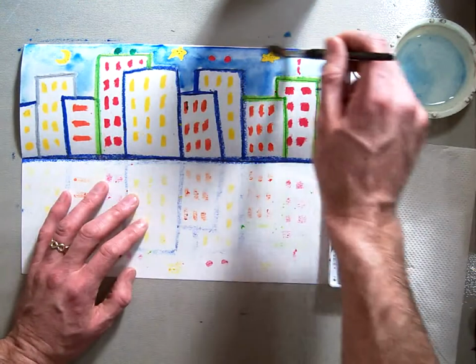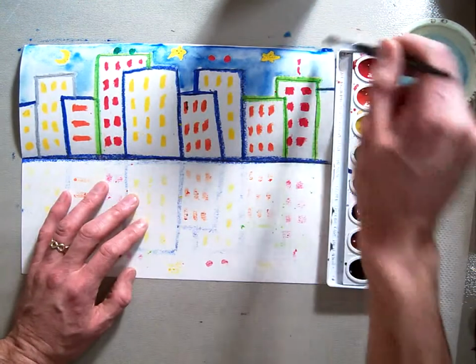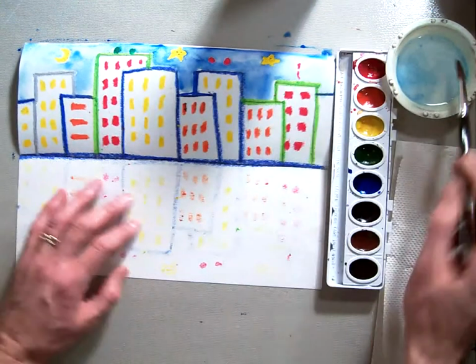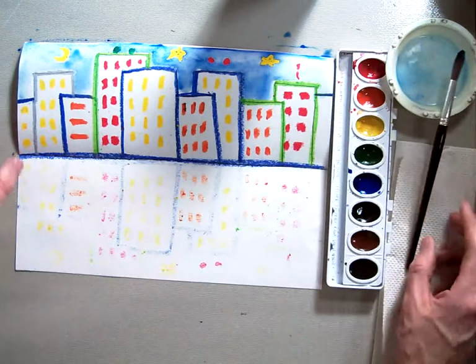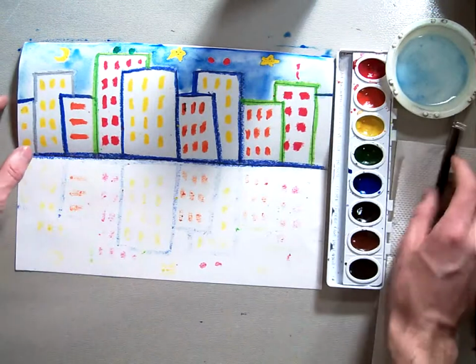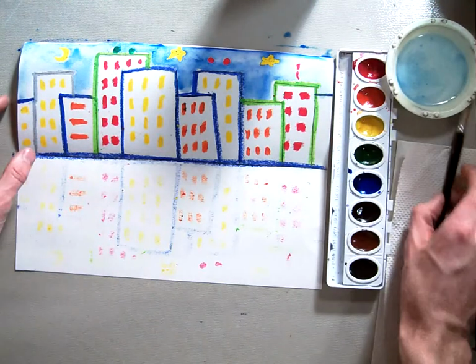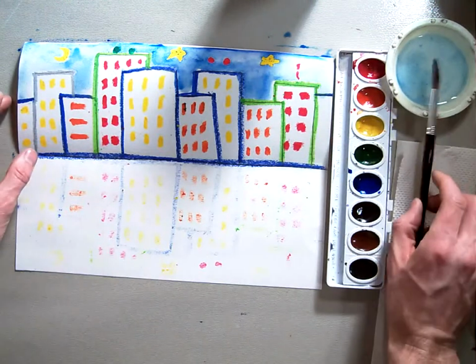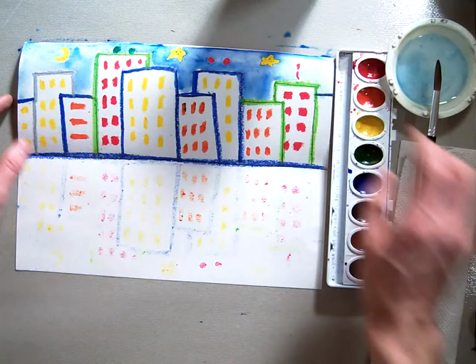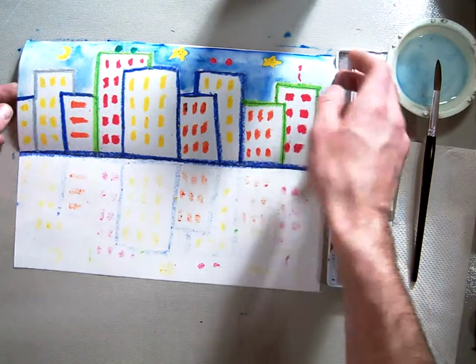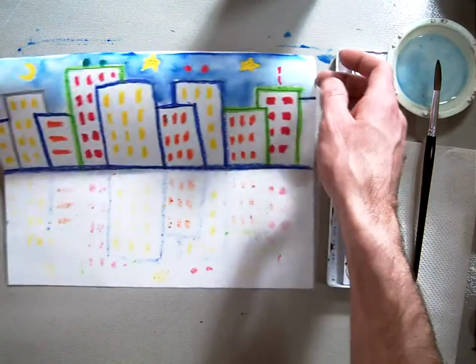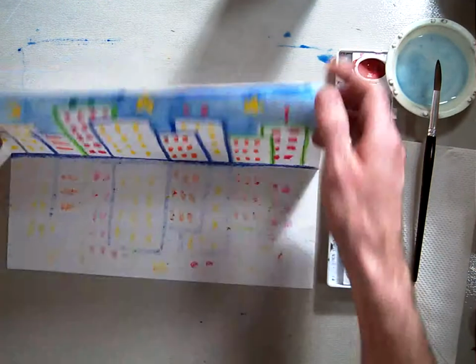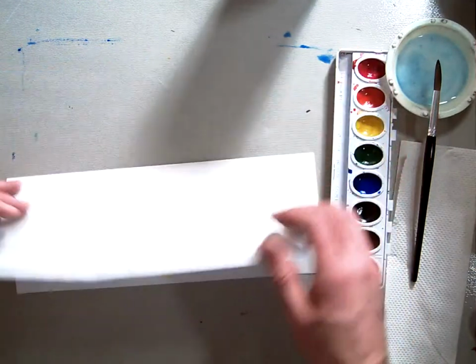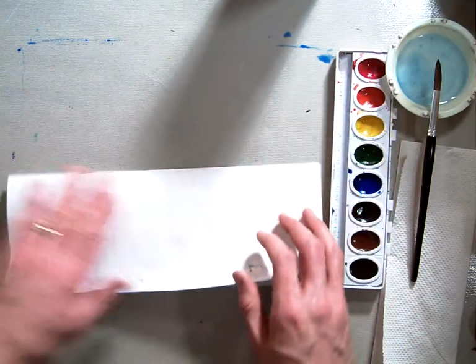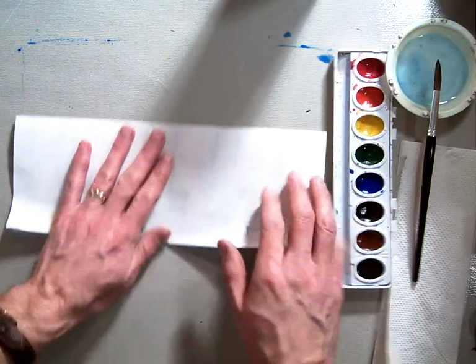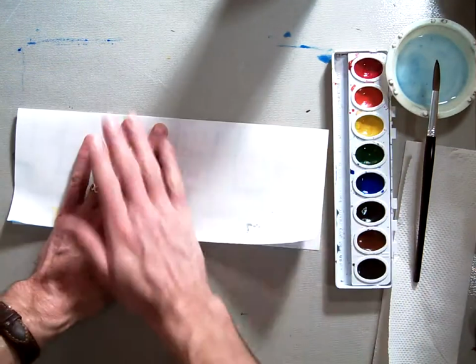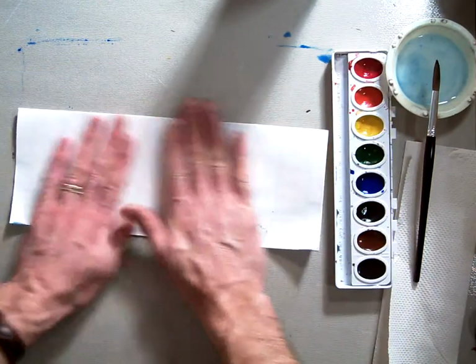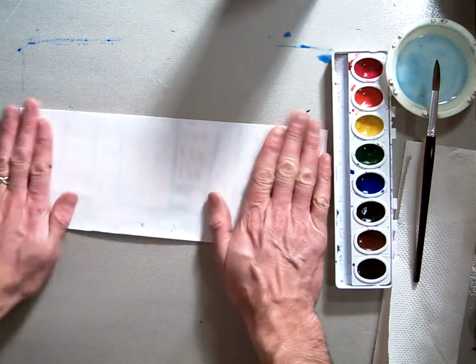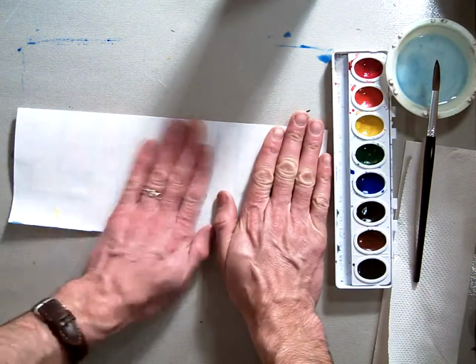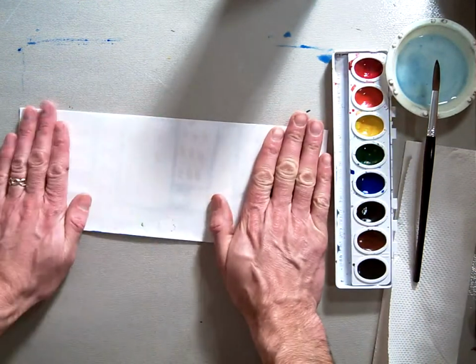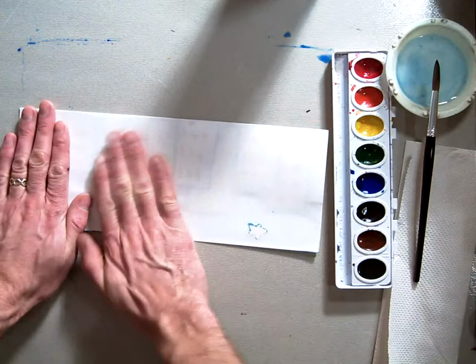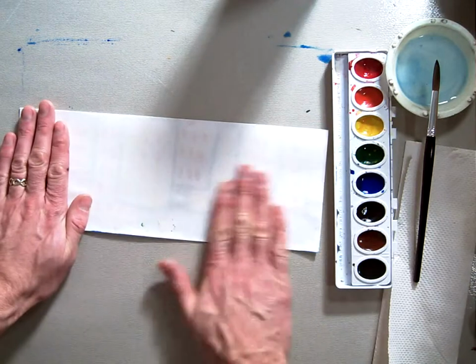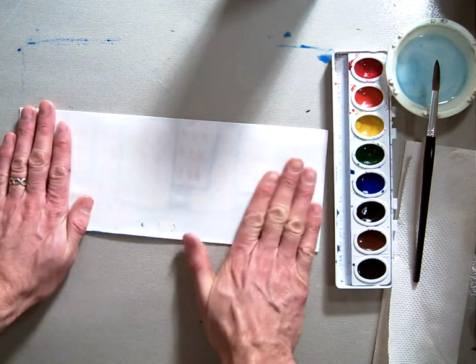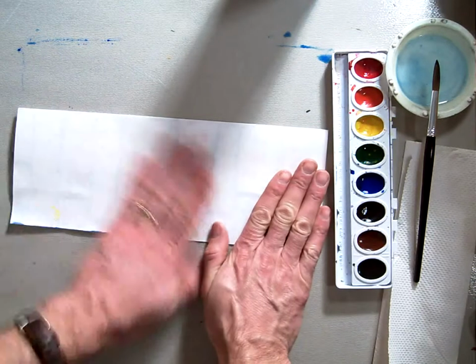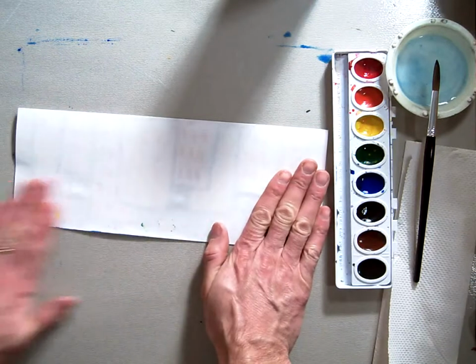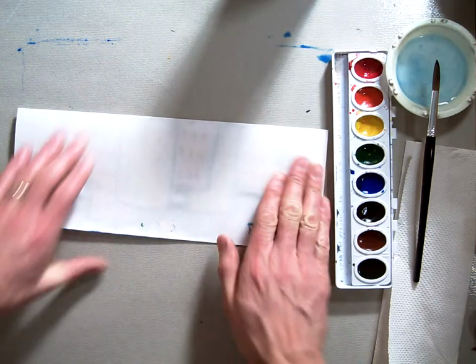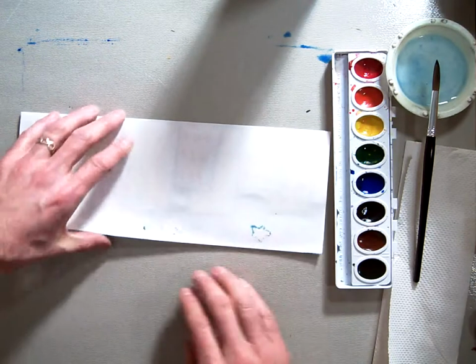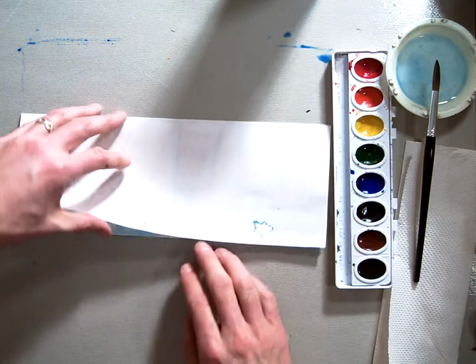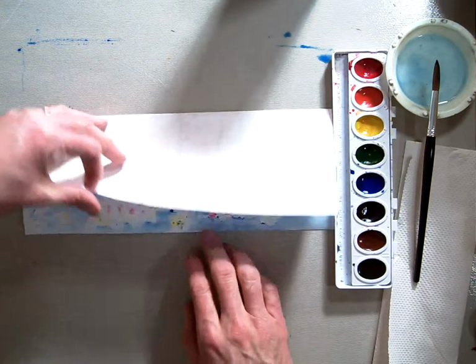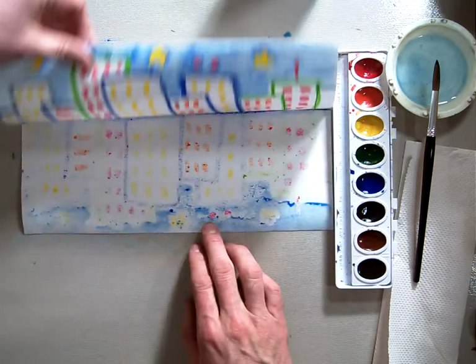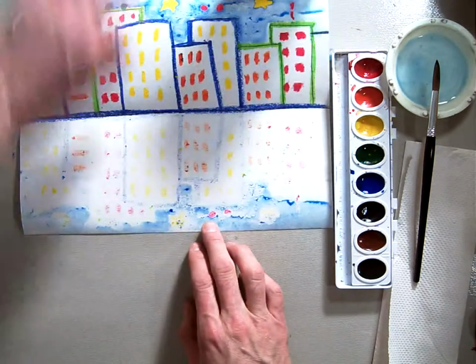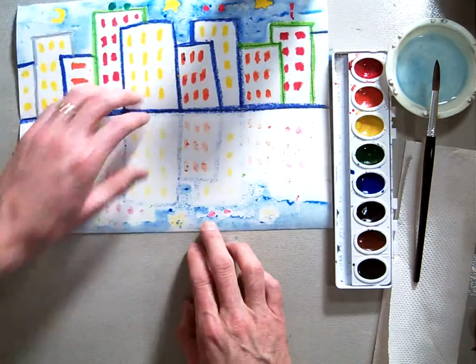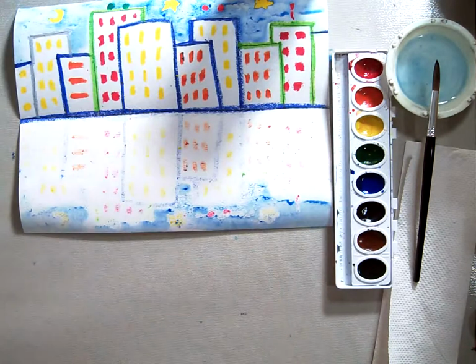Now we're going to take our paper while it's still wet, fold it over, and smoosh it. That should transfer some of that watercolor over to the bottom.